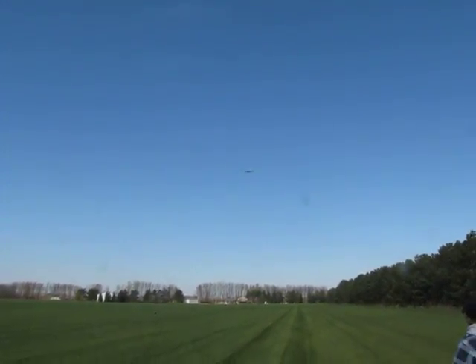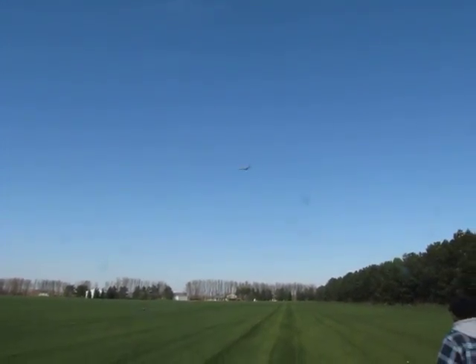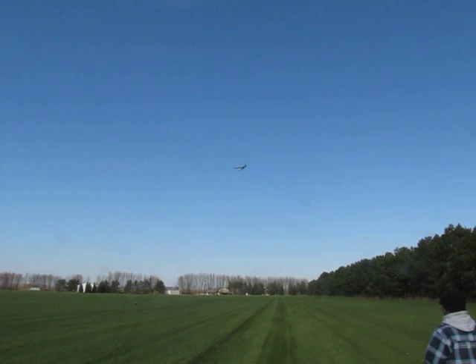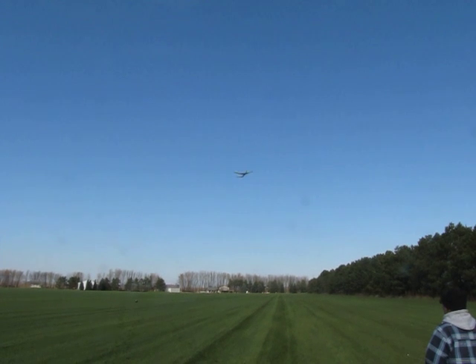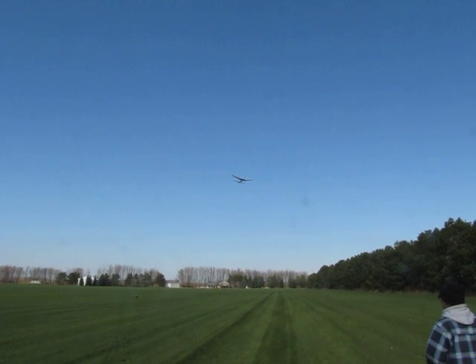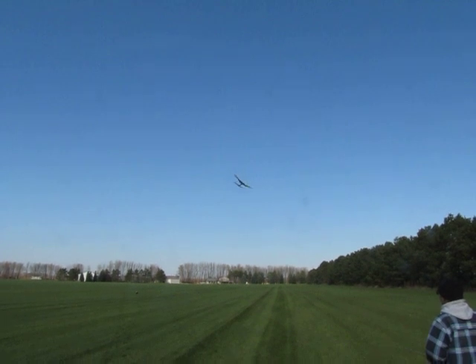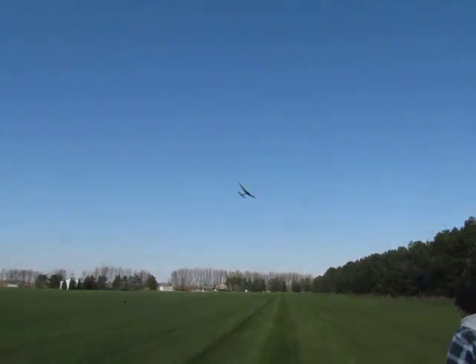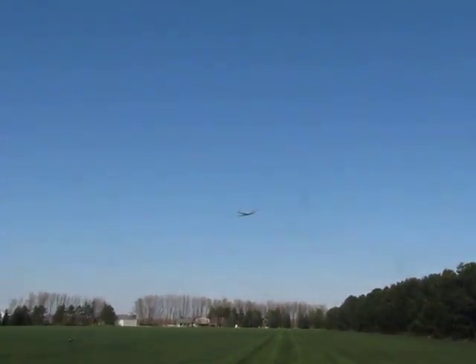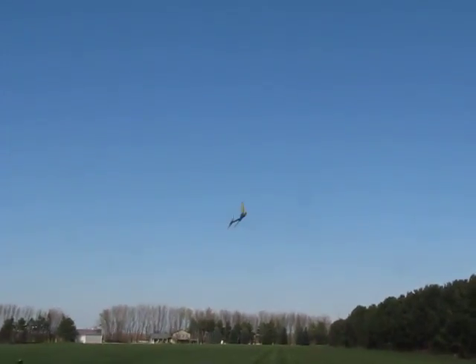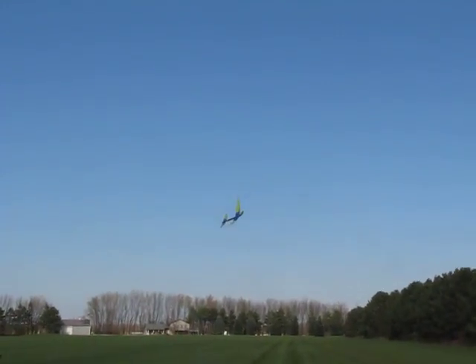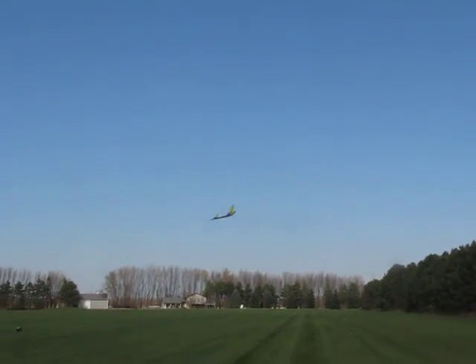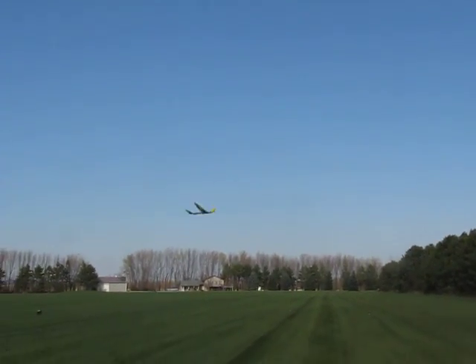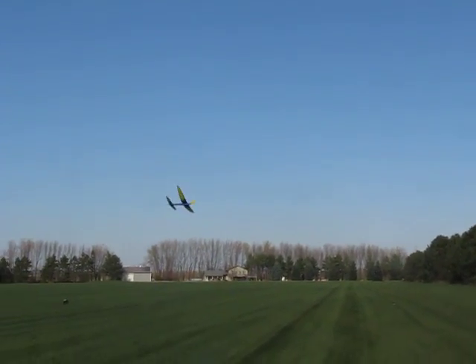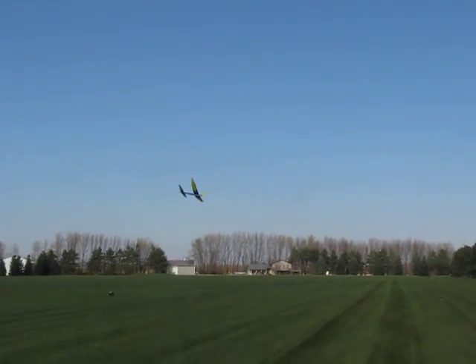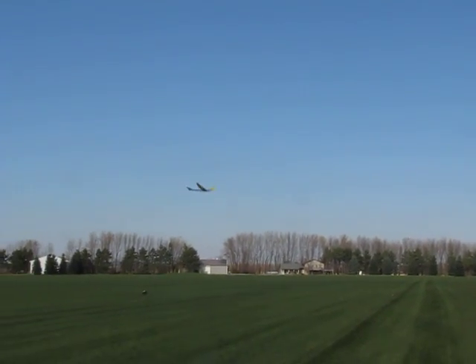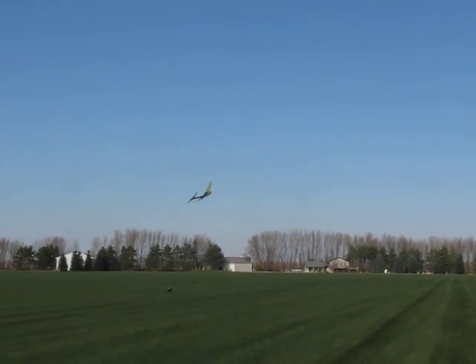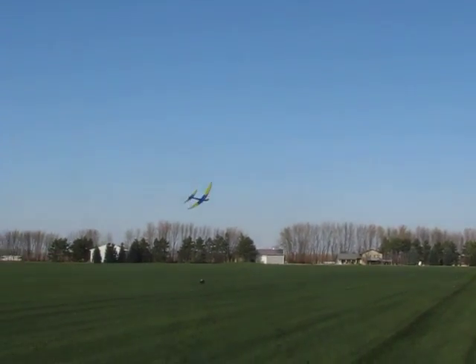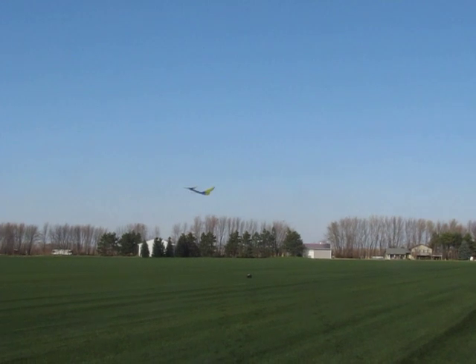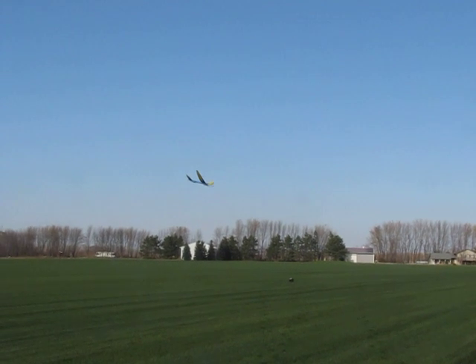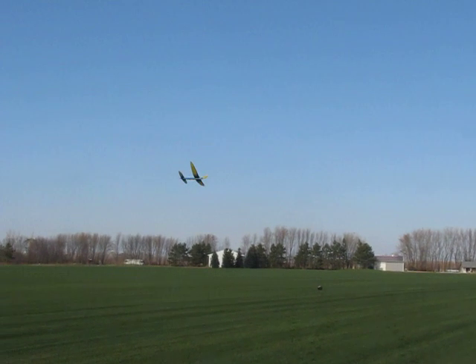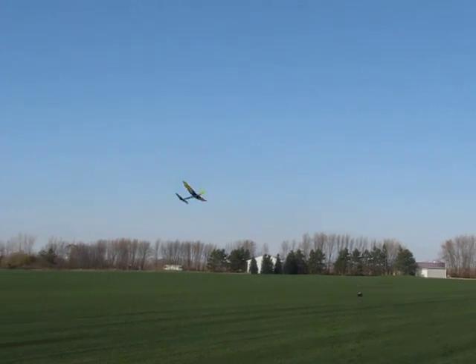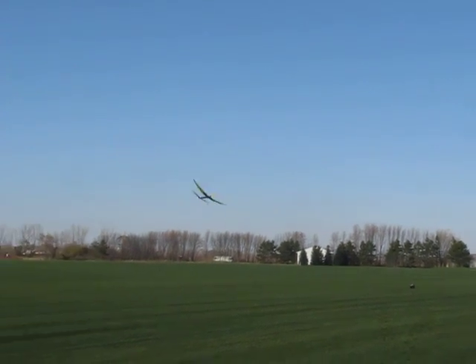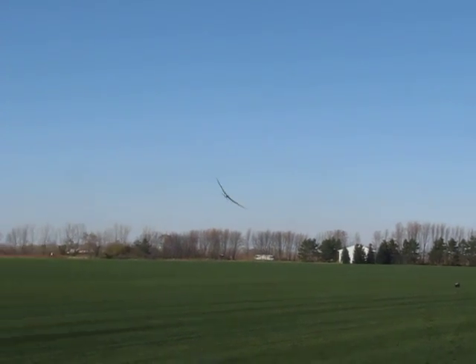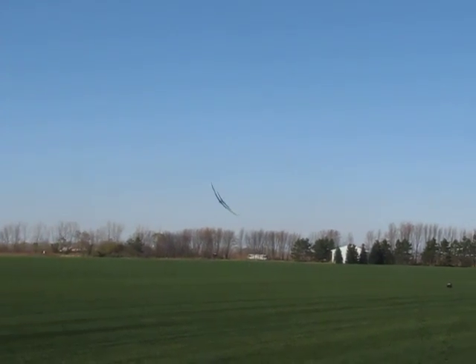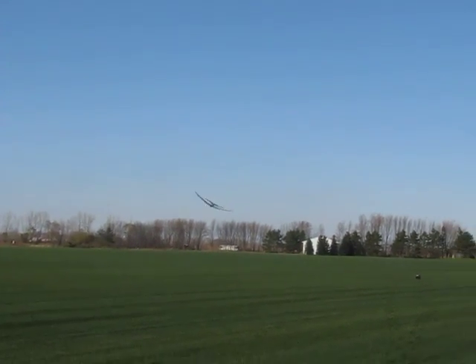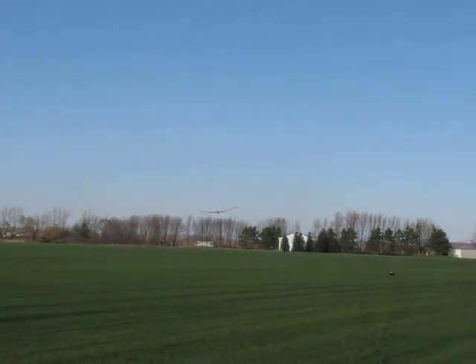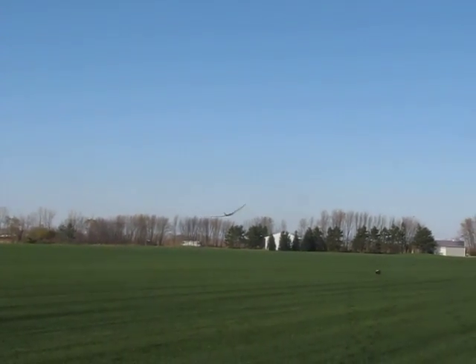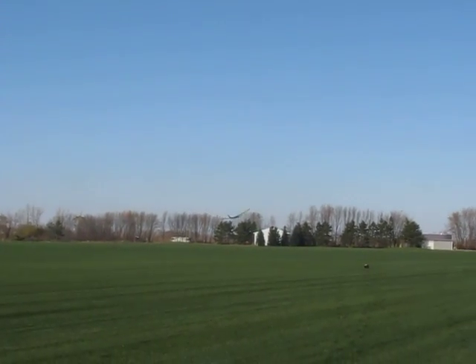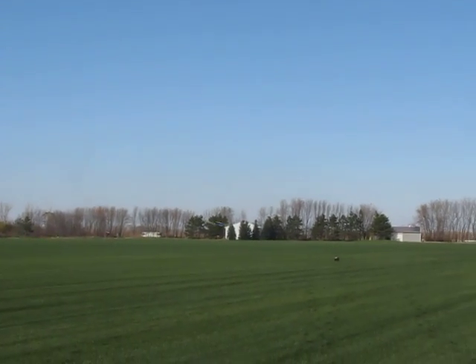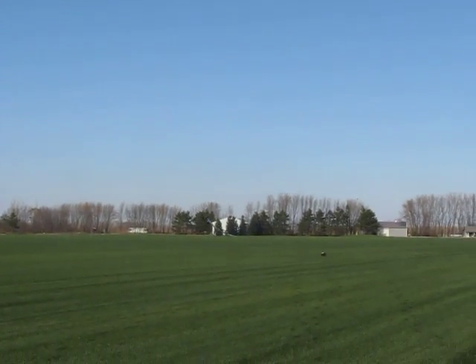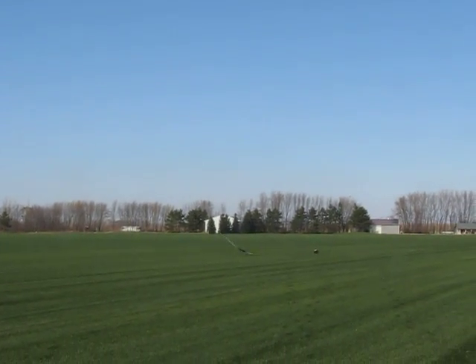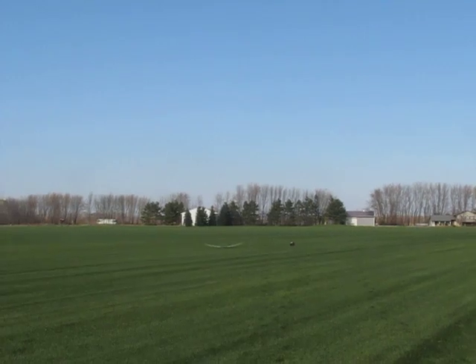I just learned all these other hot rockets that are flying at 8%. There's a Dutch roll to it.